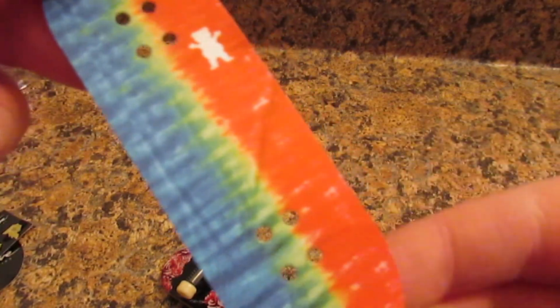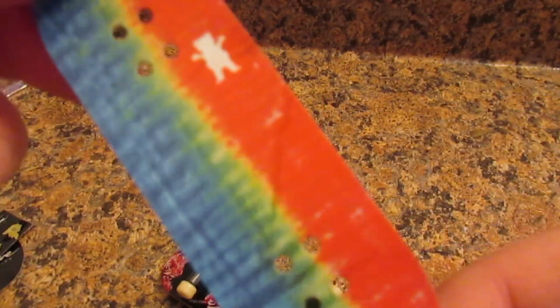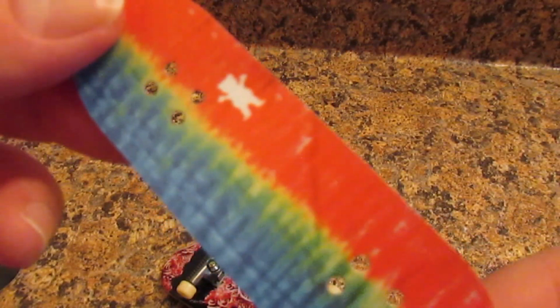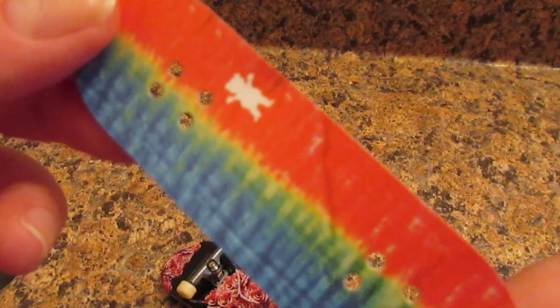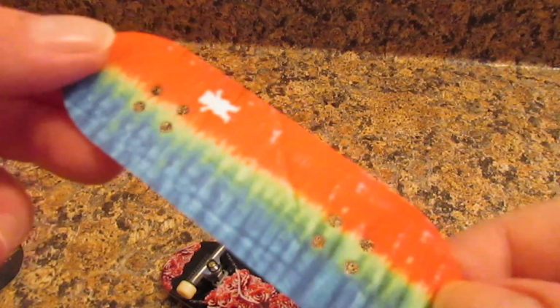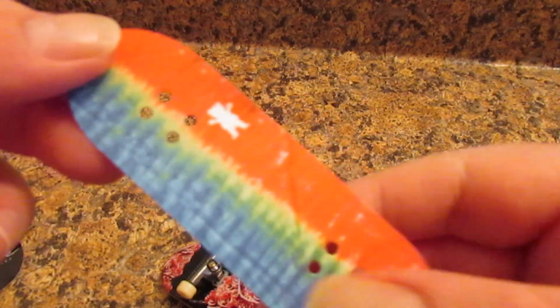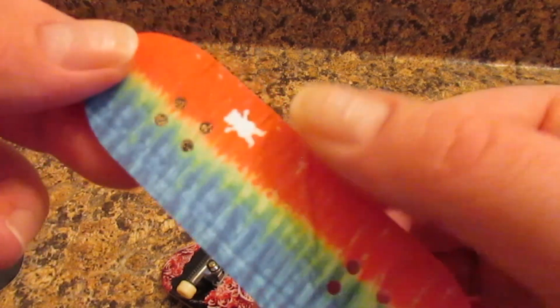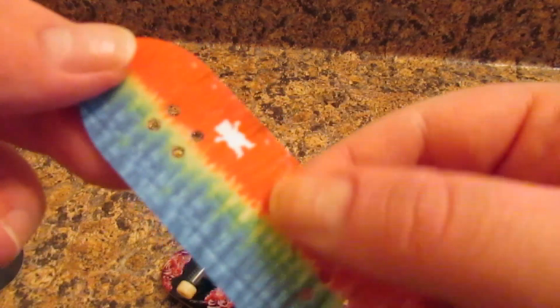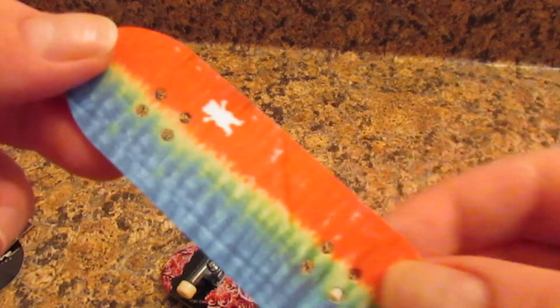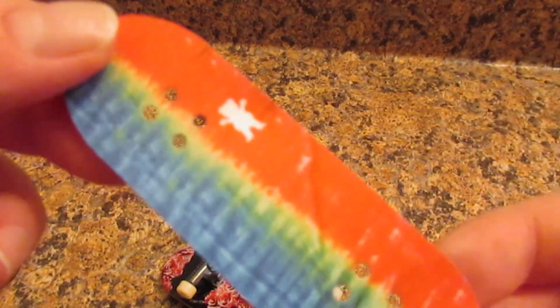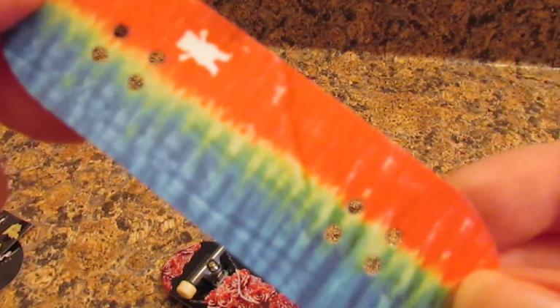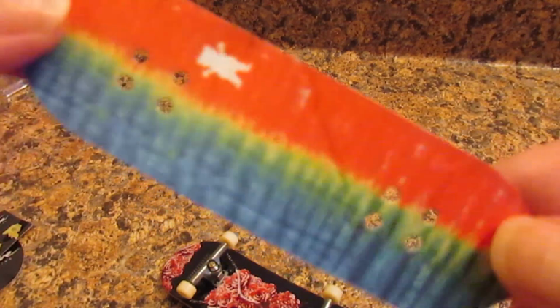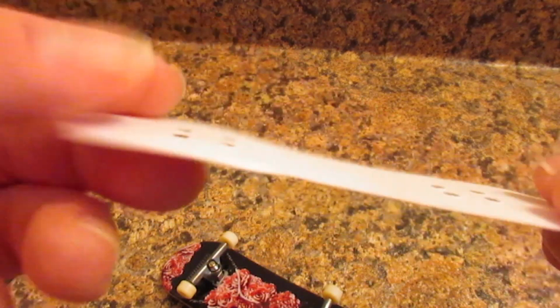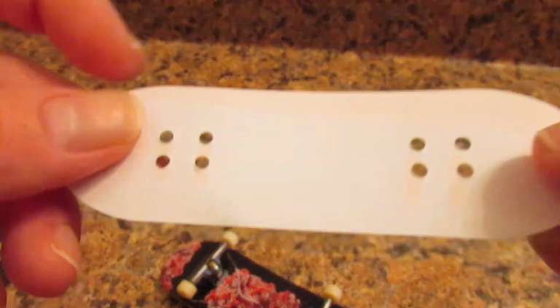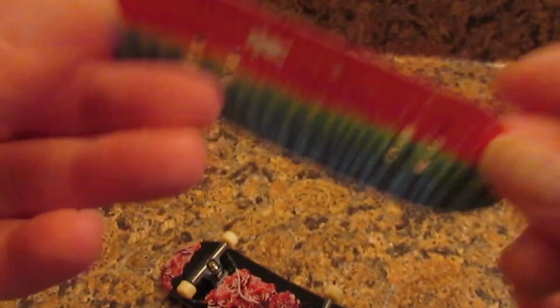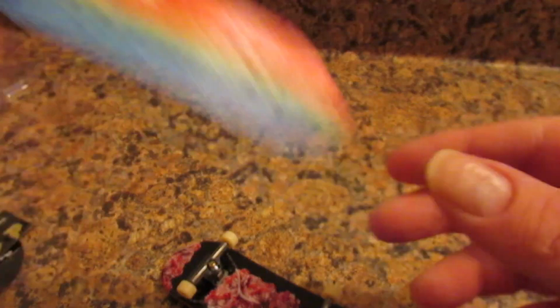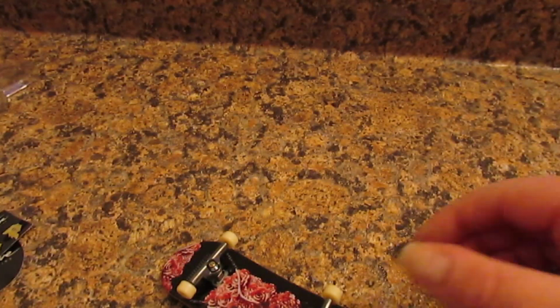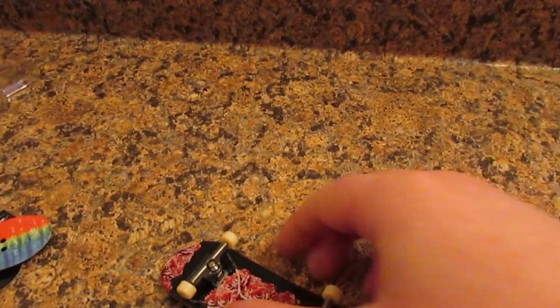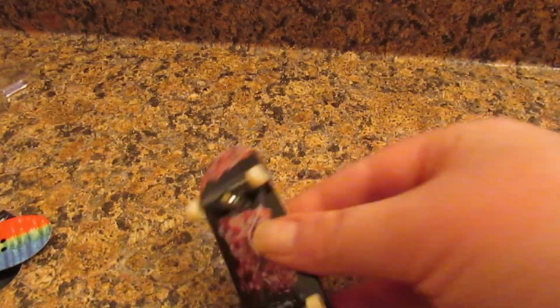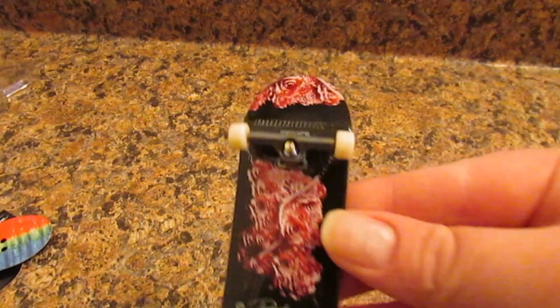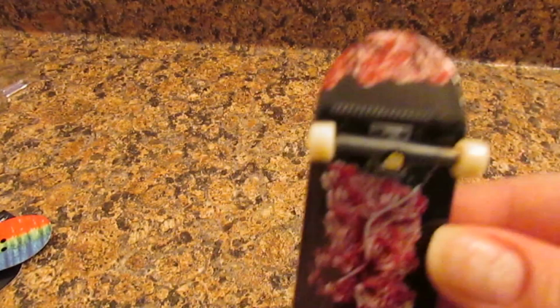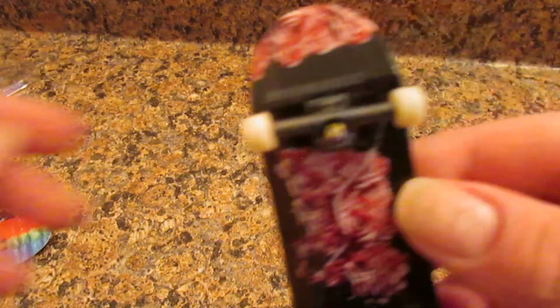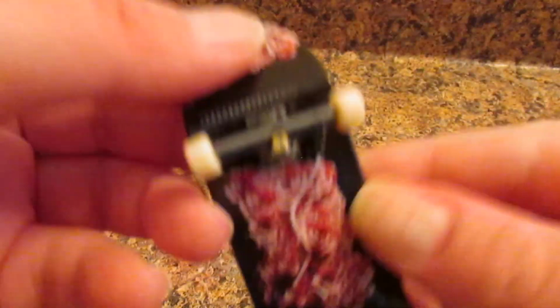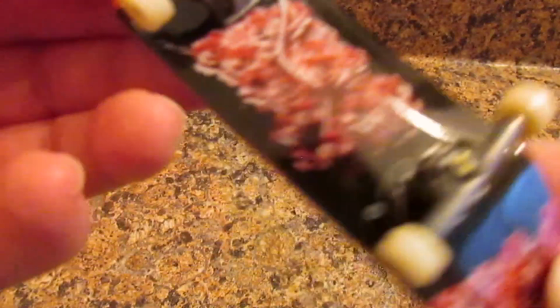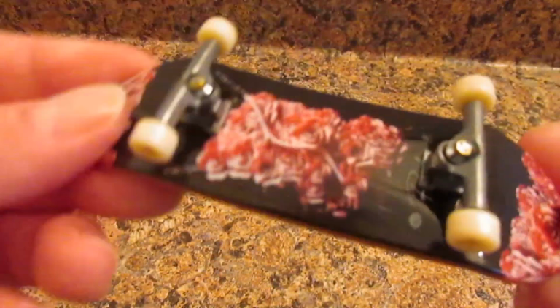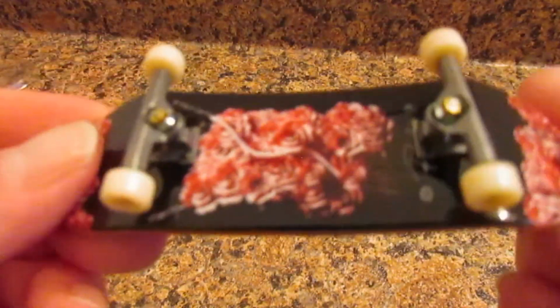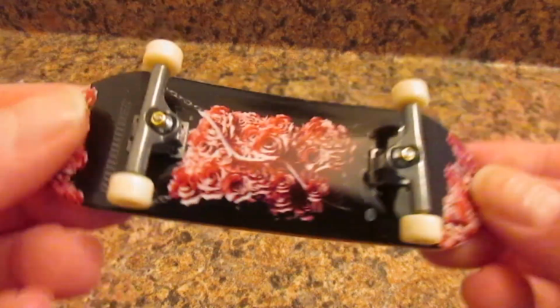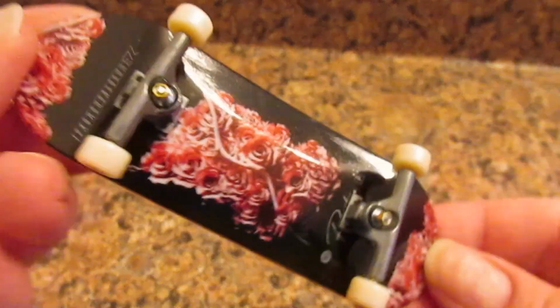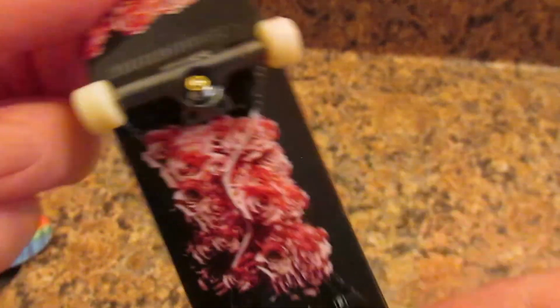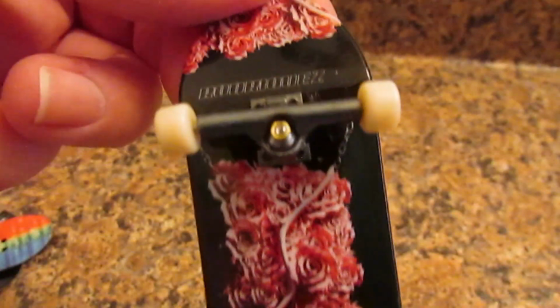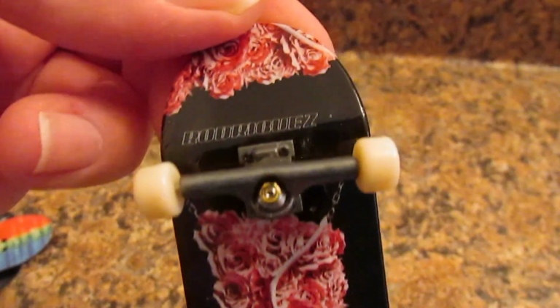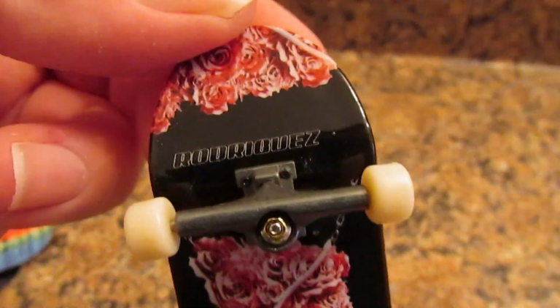Like that bump there. Alright, this is a 10 out of 10 guys. I love this board.